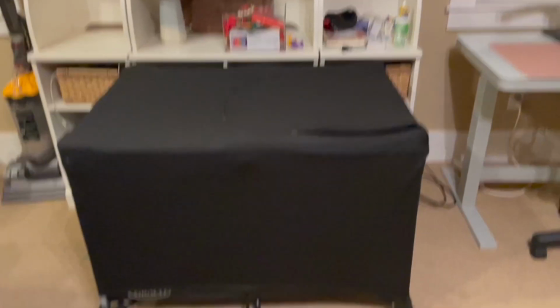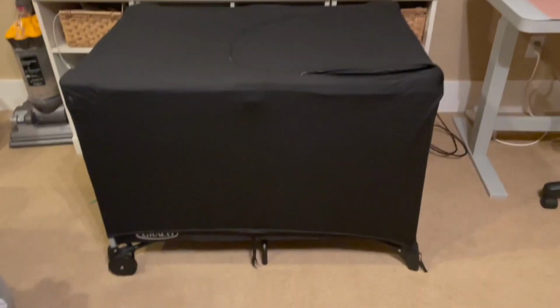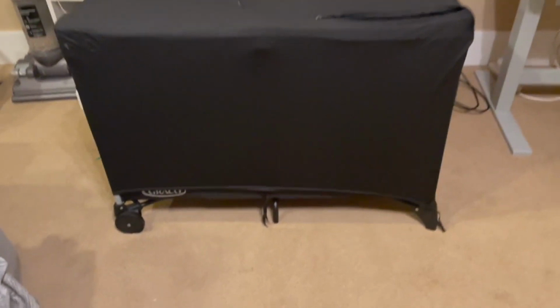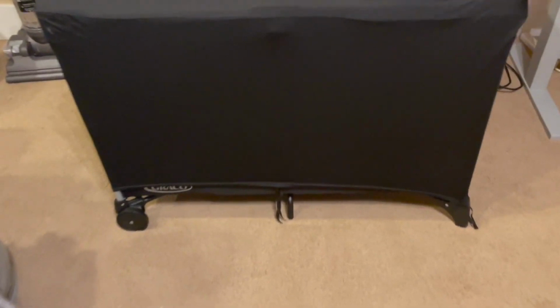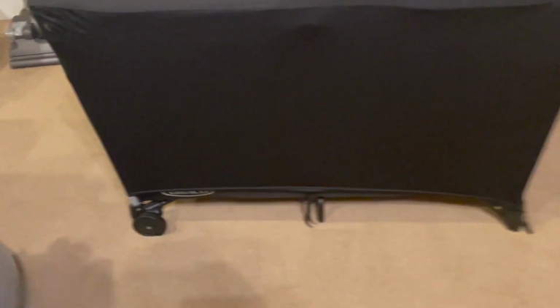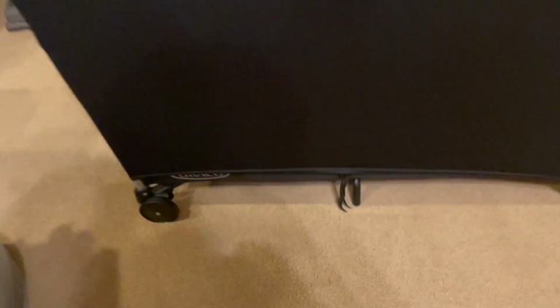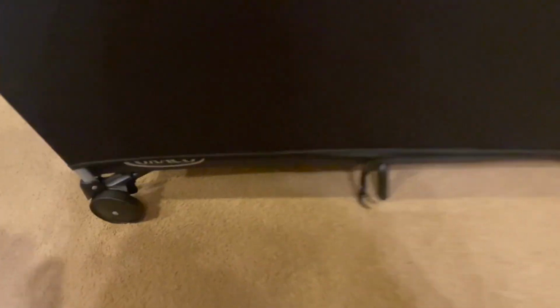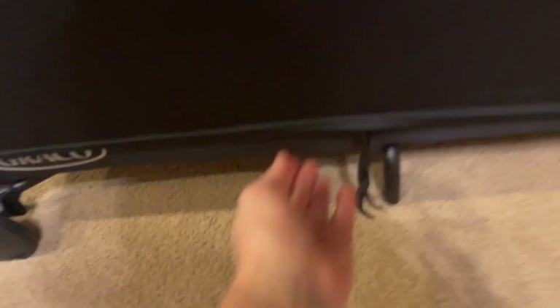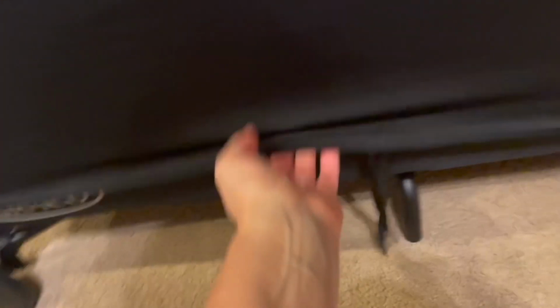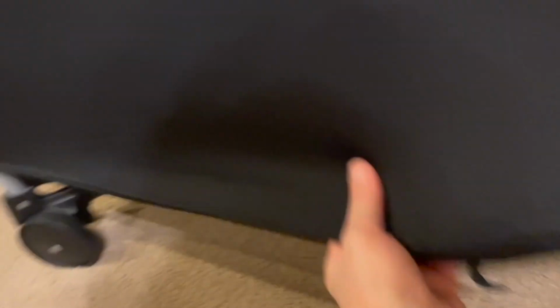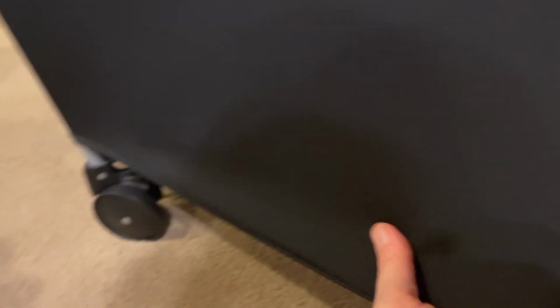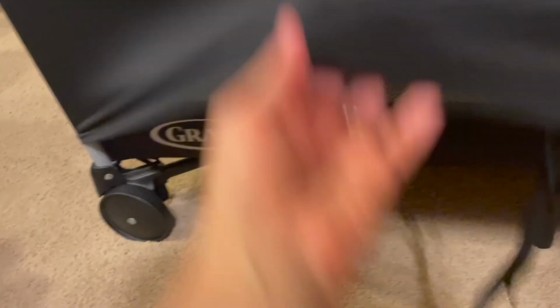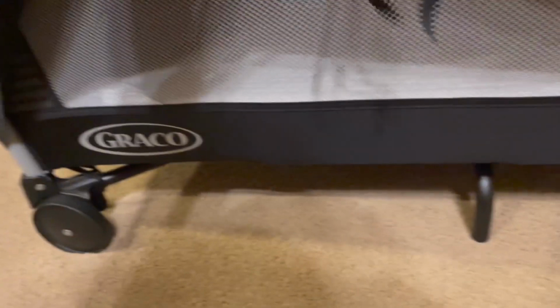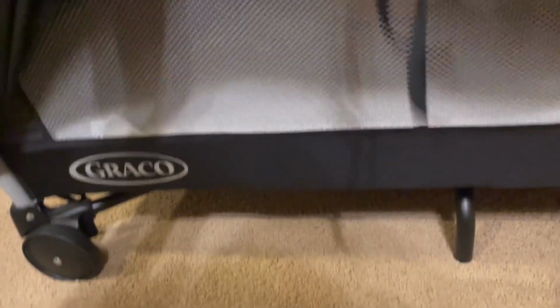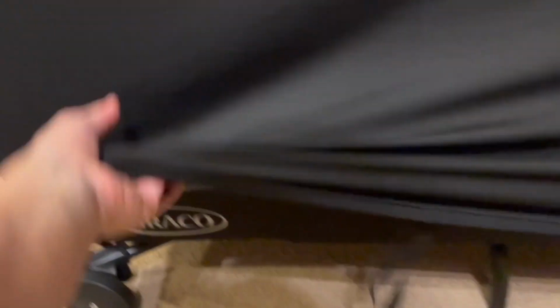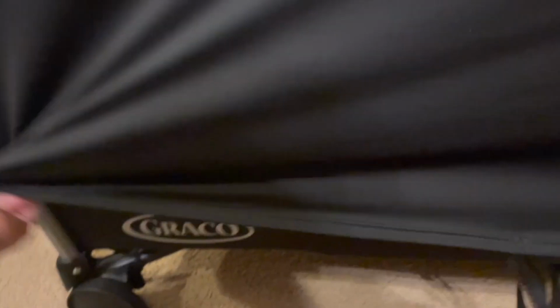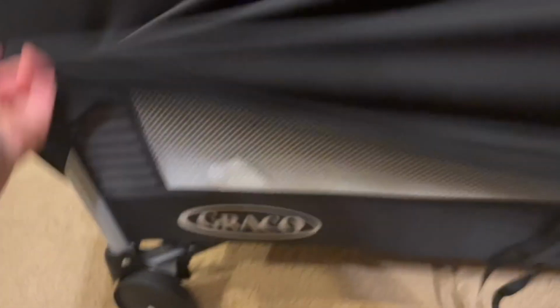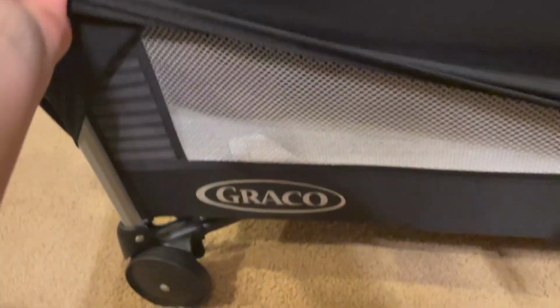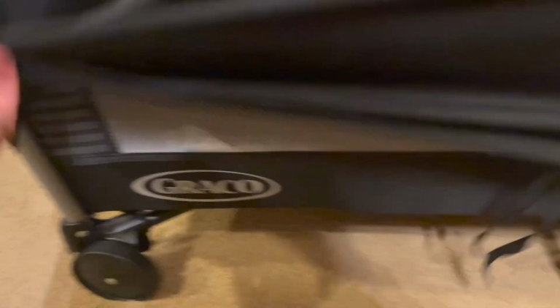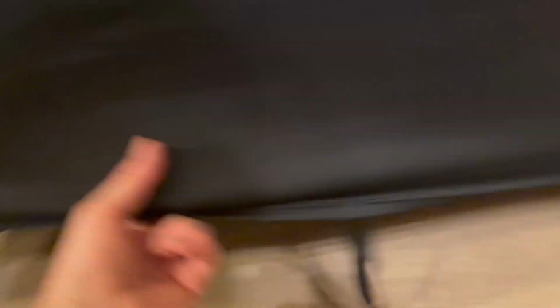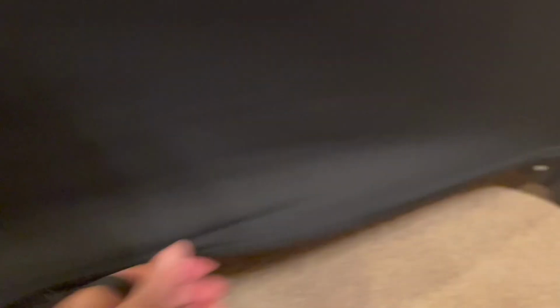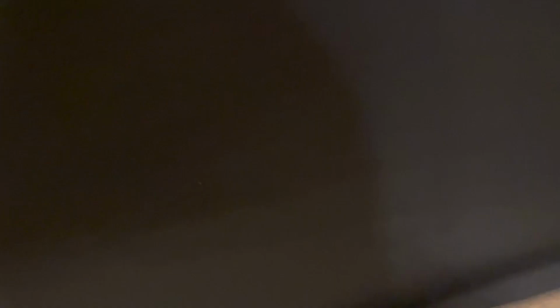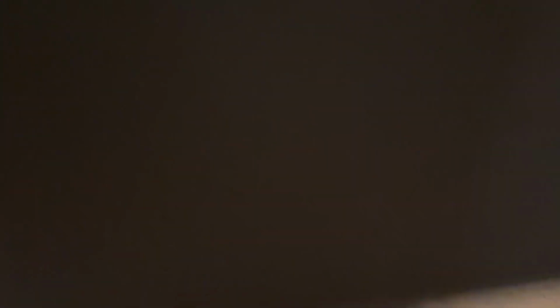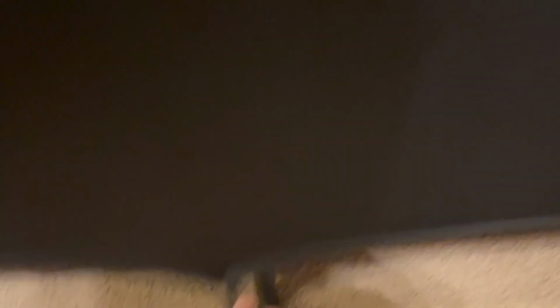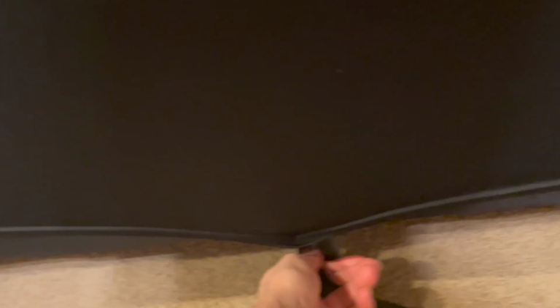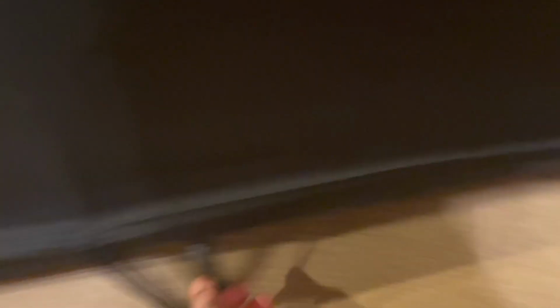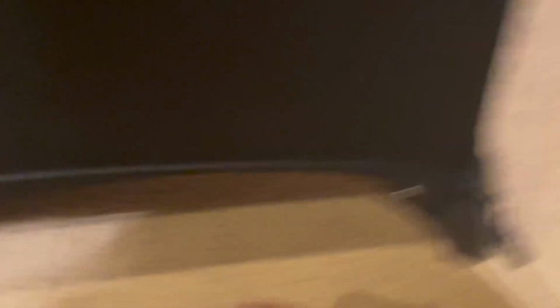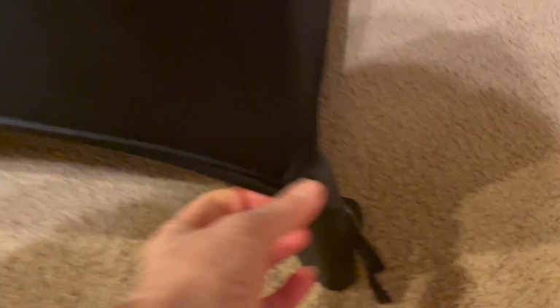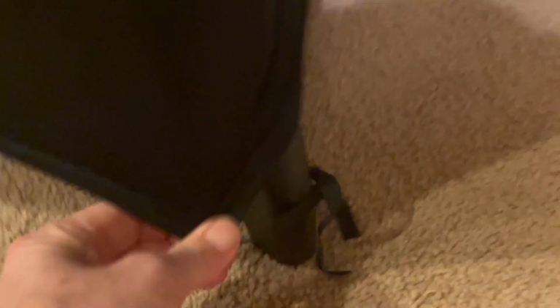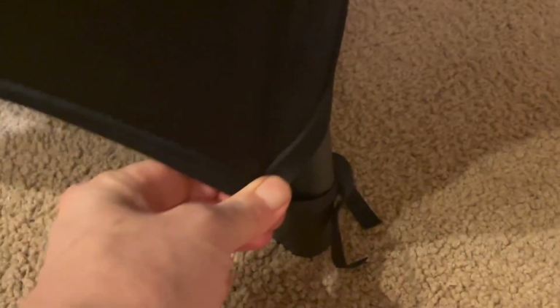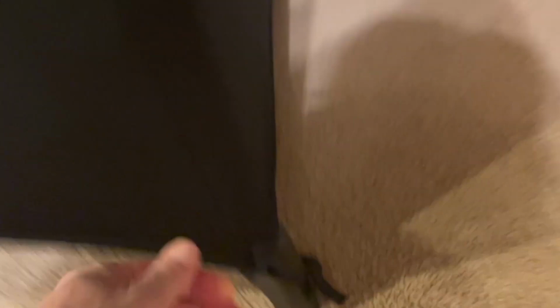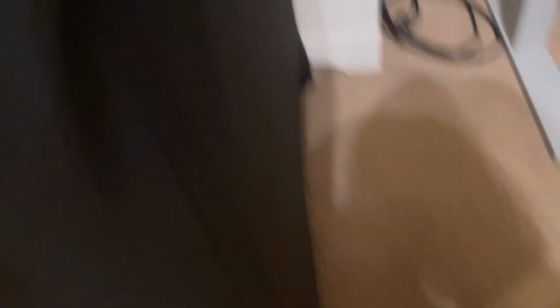At home, and especially while traveling, this cover that goes over many of the different pack and plays is absolutely a lifesaver.